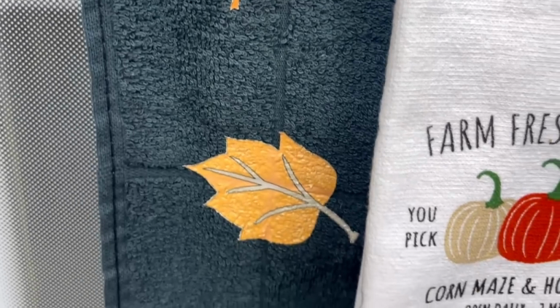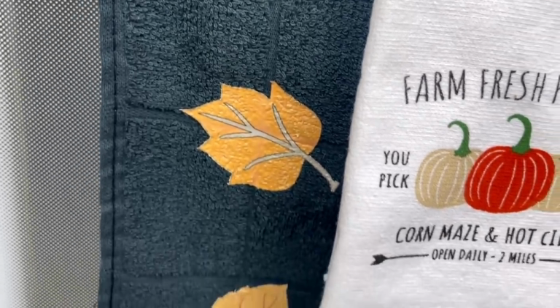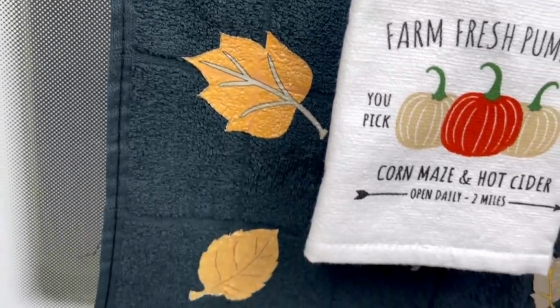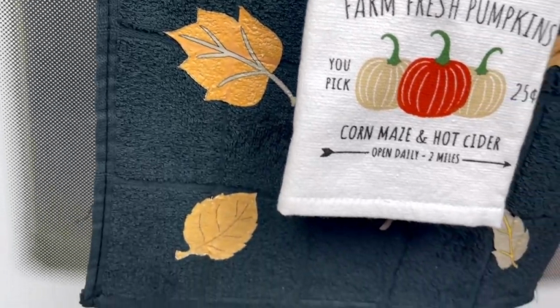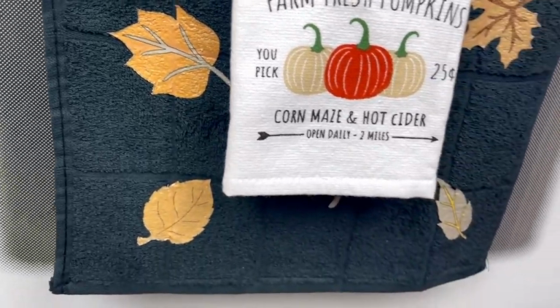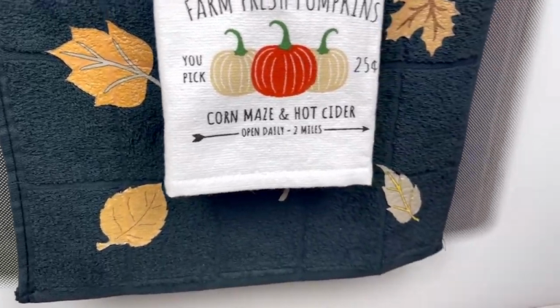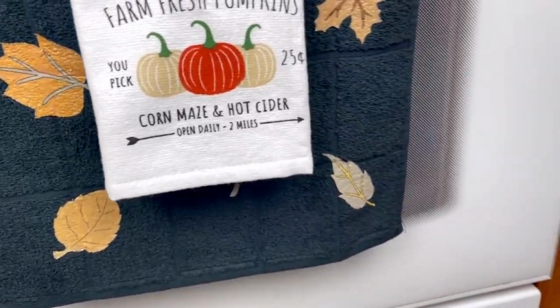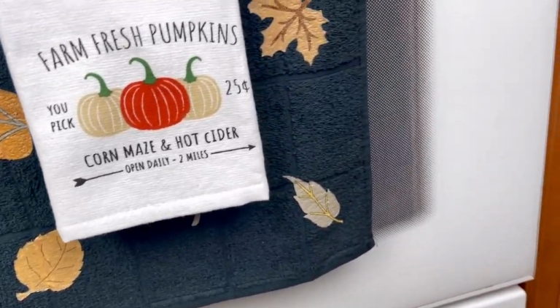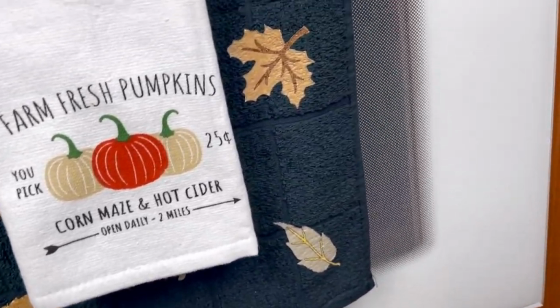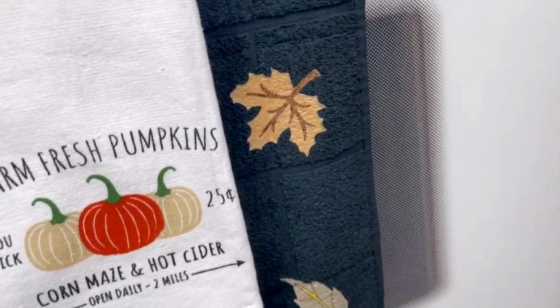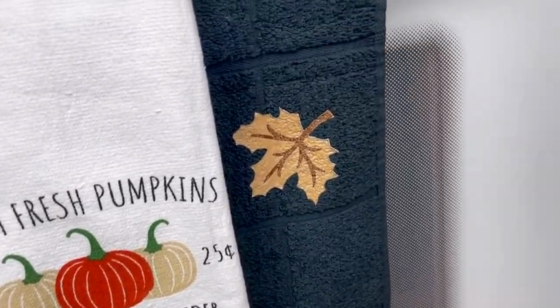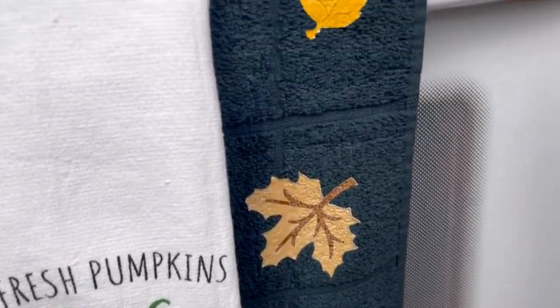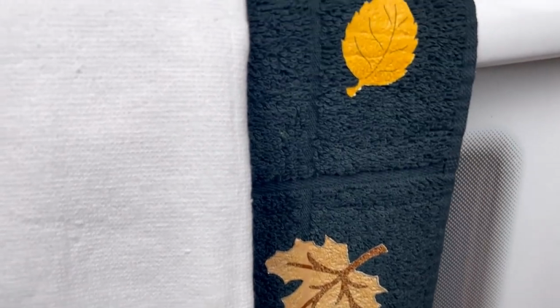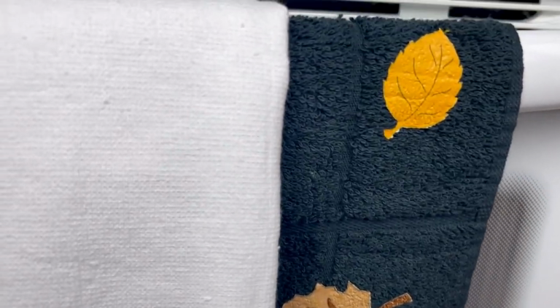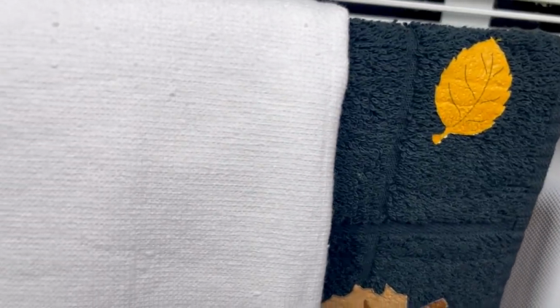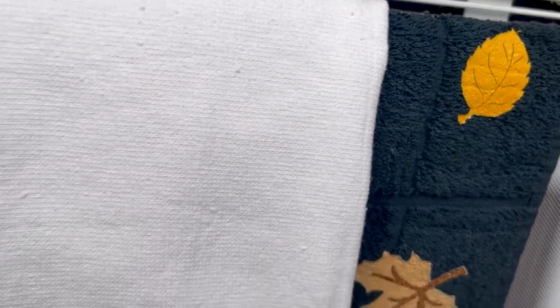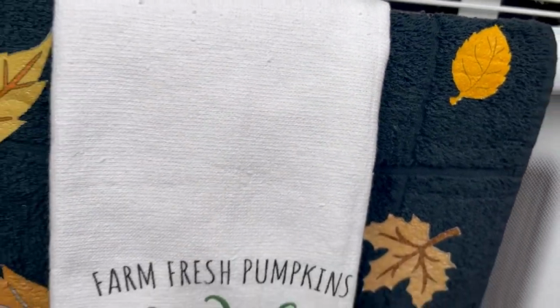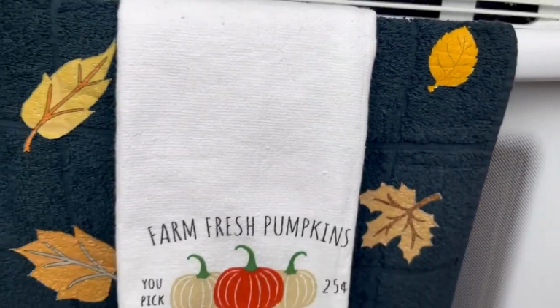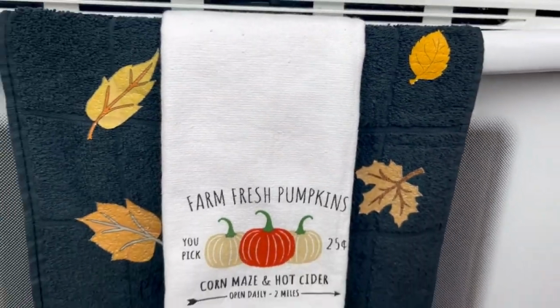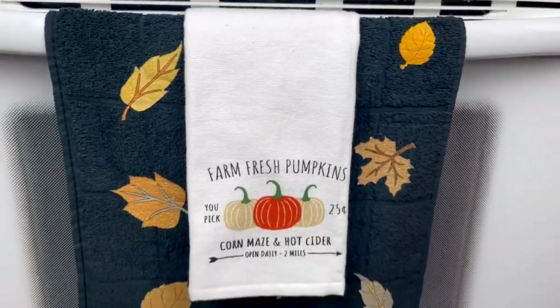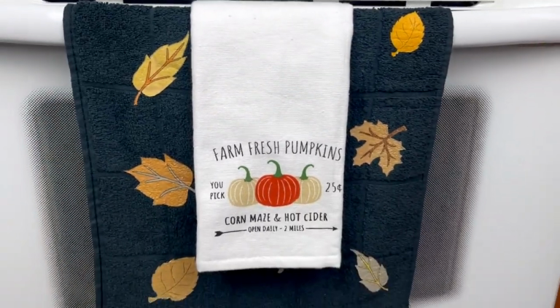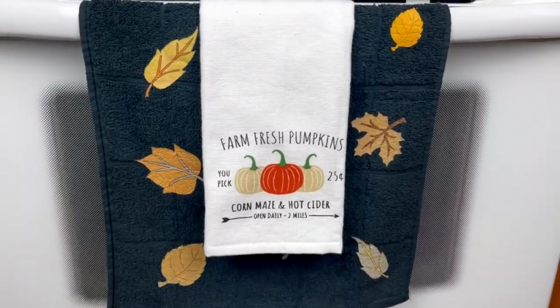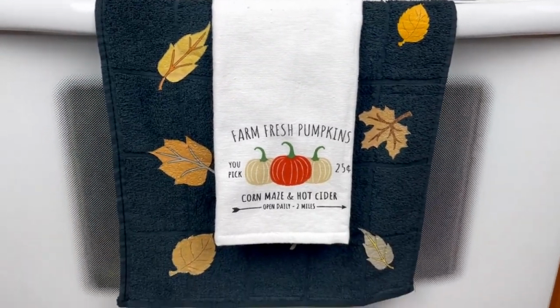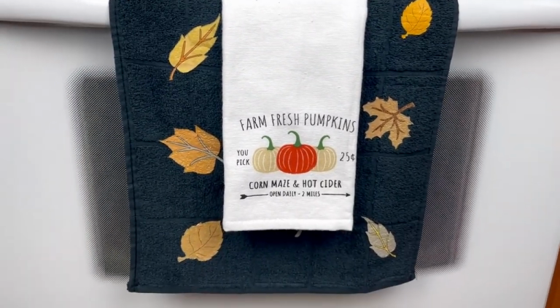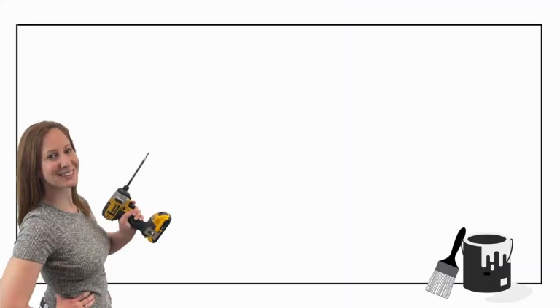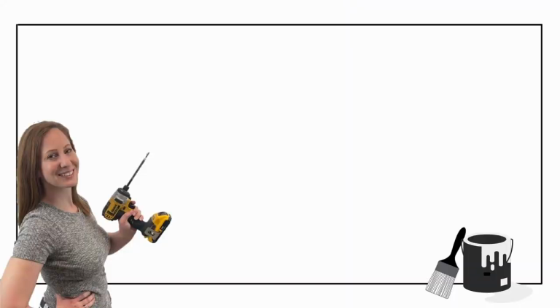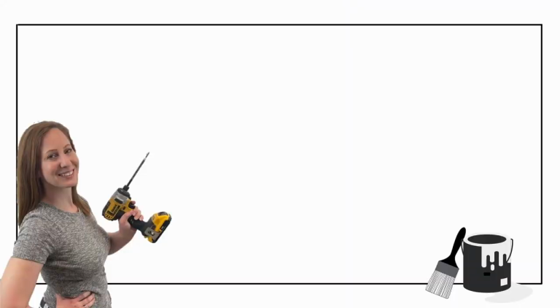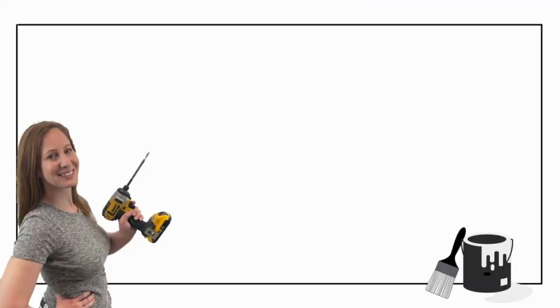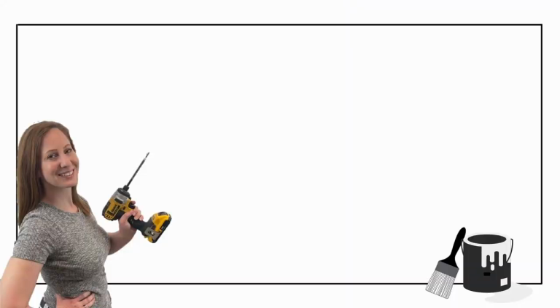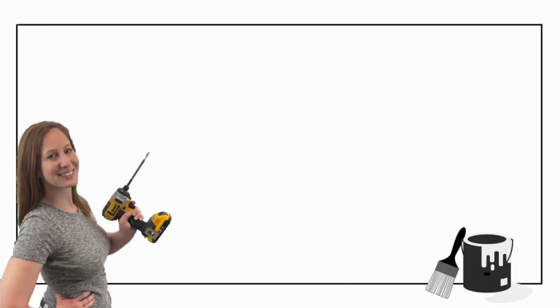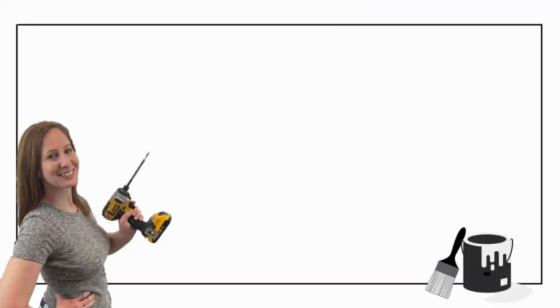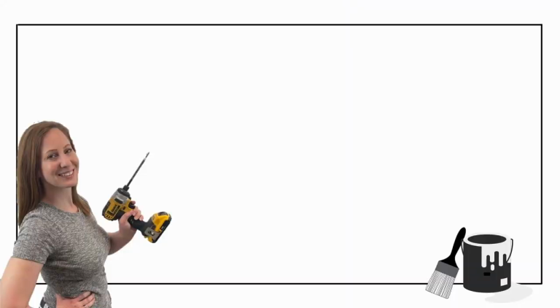Check out my description box for that 40% off coupon code that Hippo is offering to my viewers — it will be good until the end of September. That's all I've got for you today, guys. Thank you so much for hanging out with me — I'll see you in the next one.